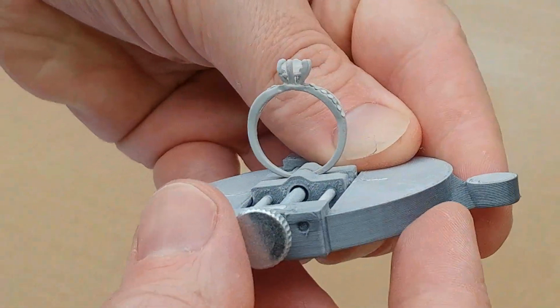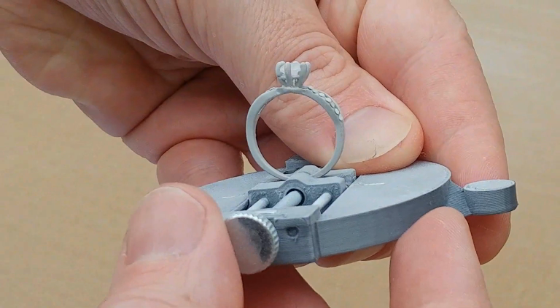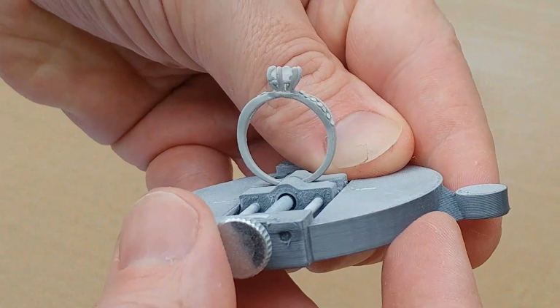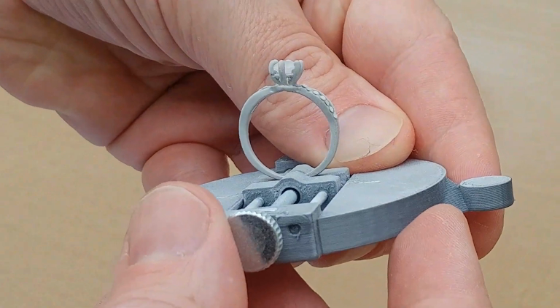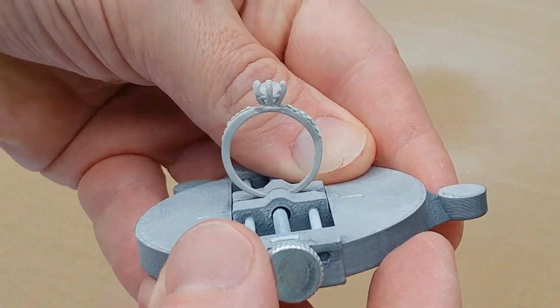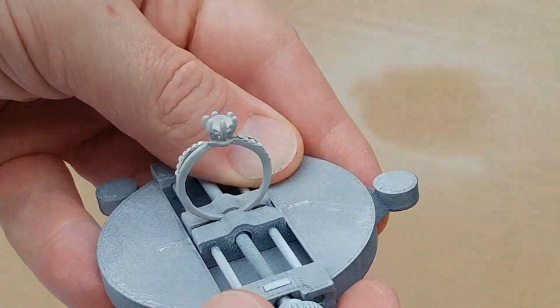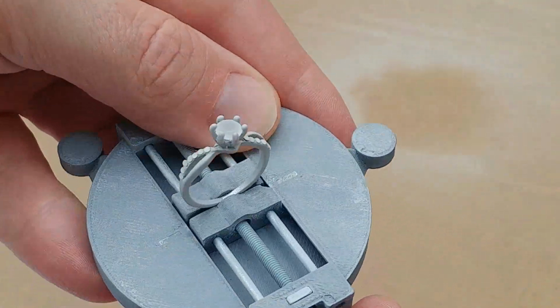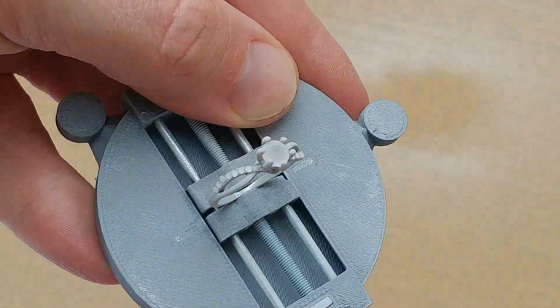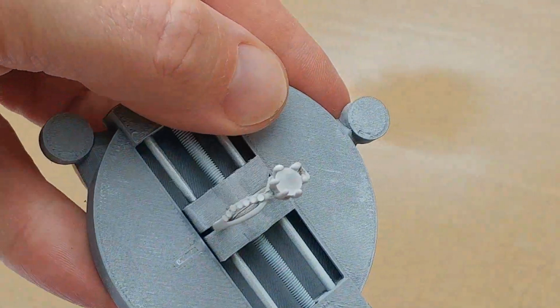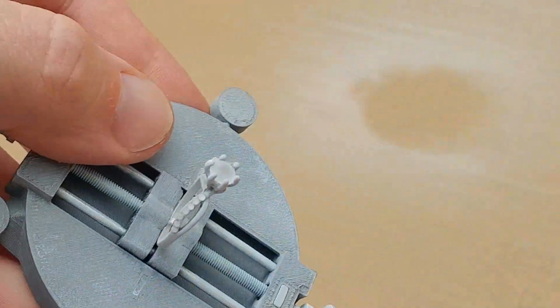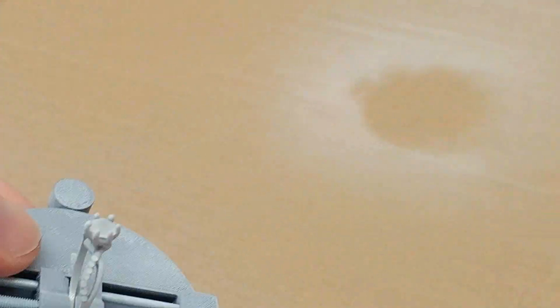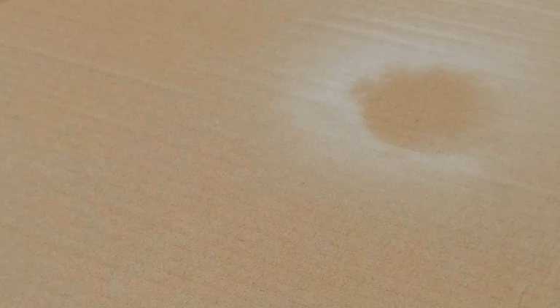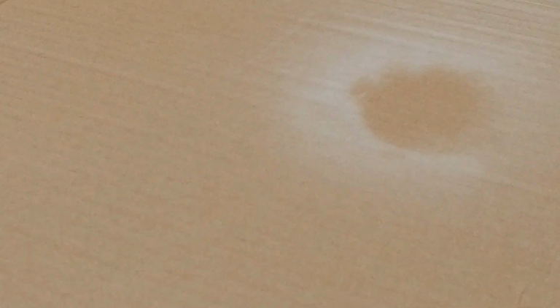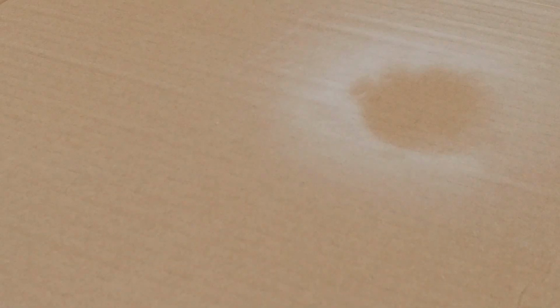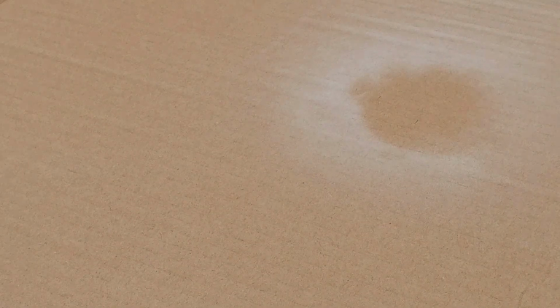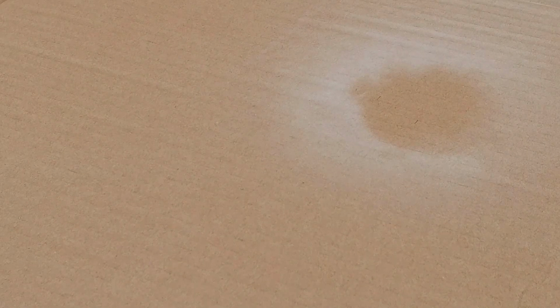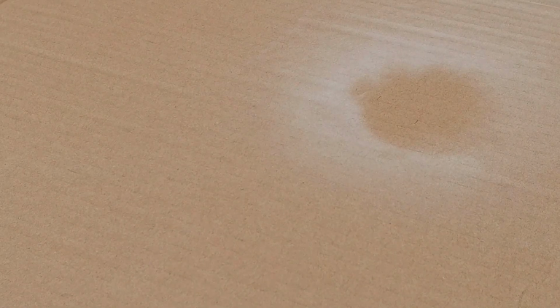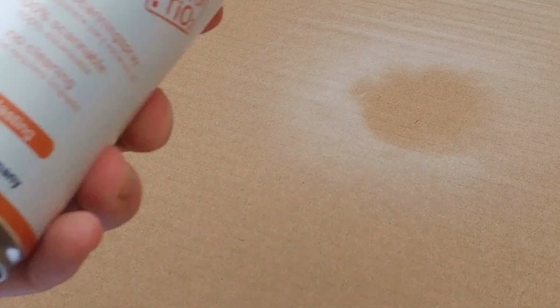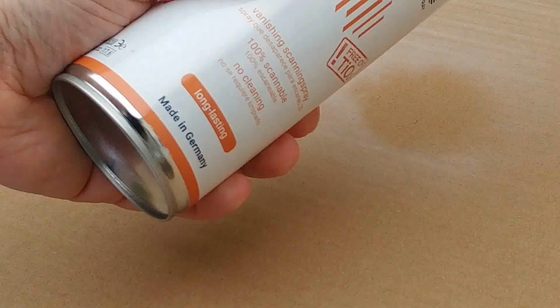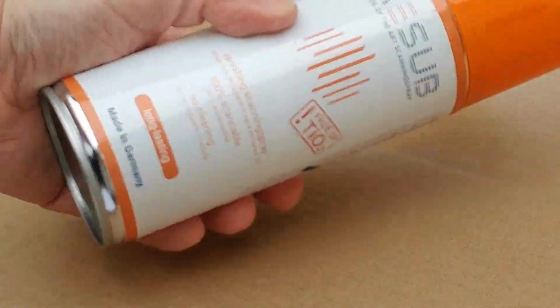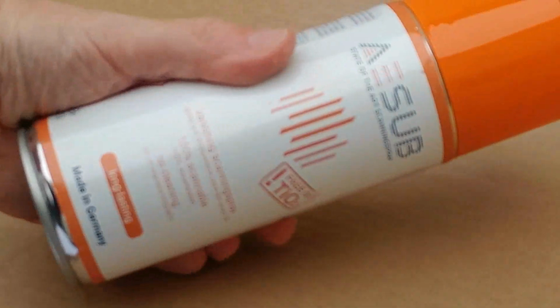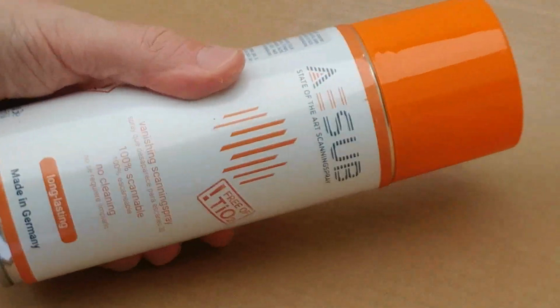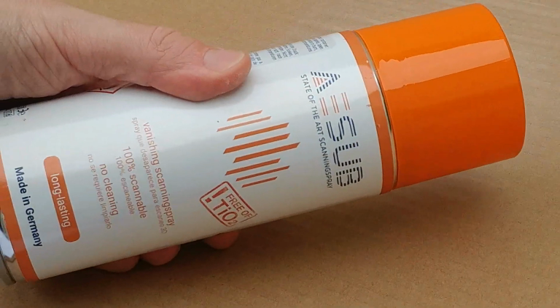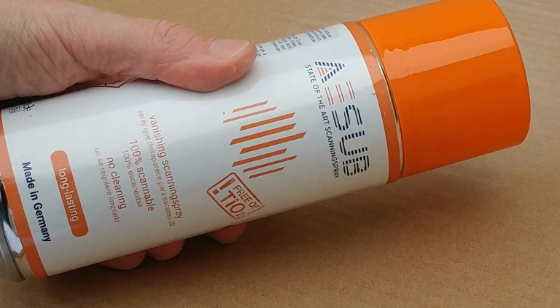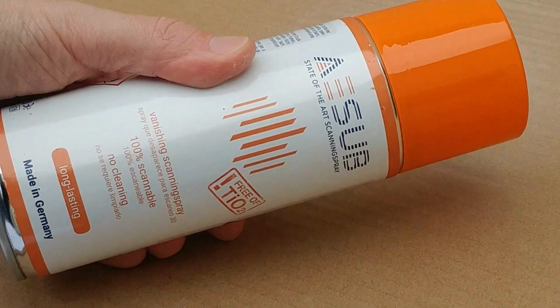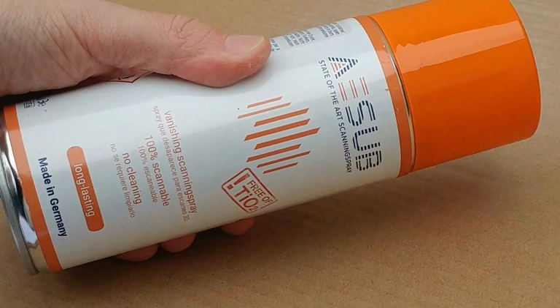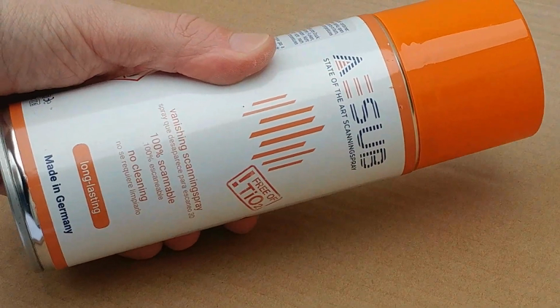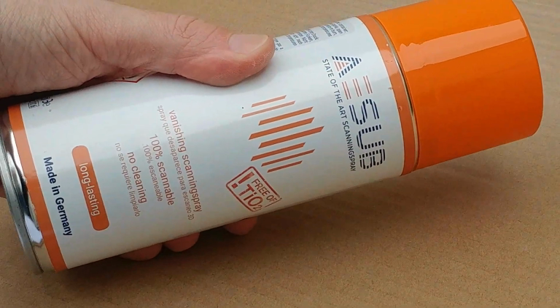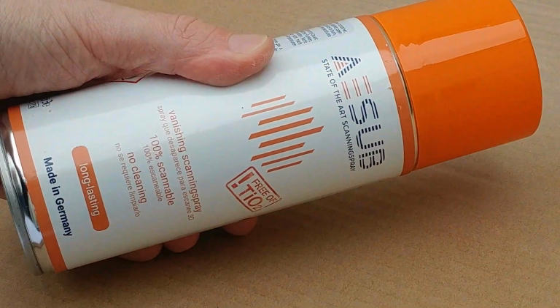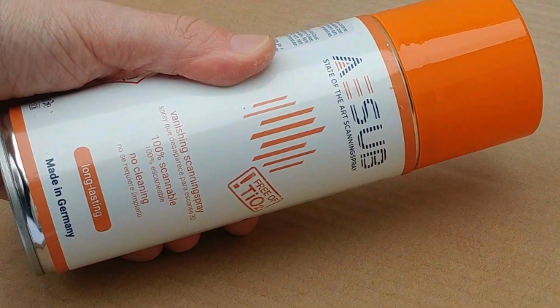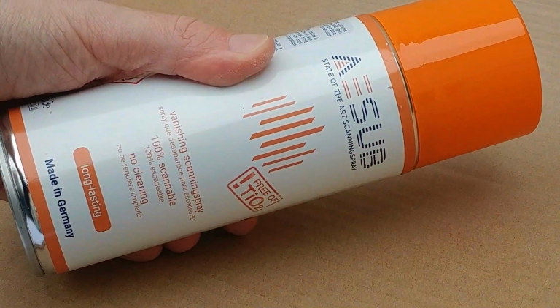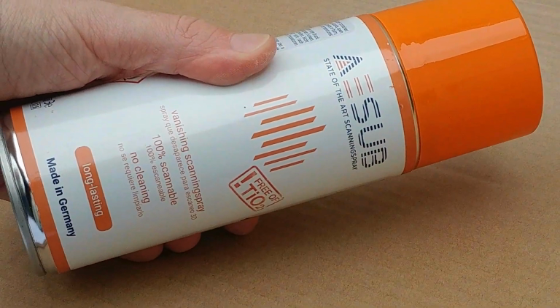Now that will scan perfectly. The spray is called Ace of Orange, and we are working with its creator, so we can ship a free can with every scanner we sell.